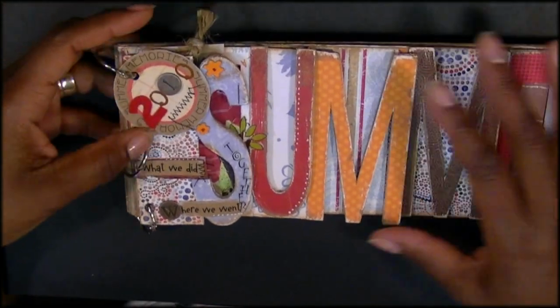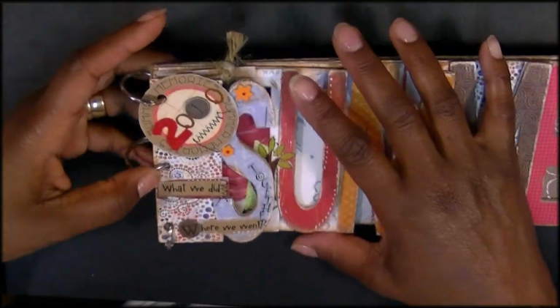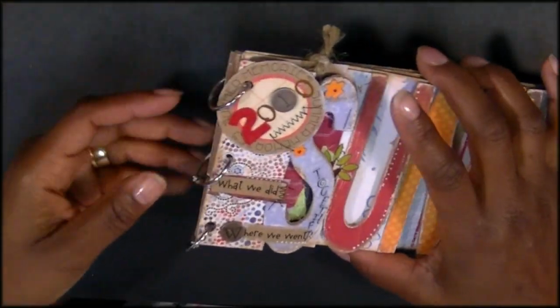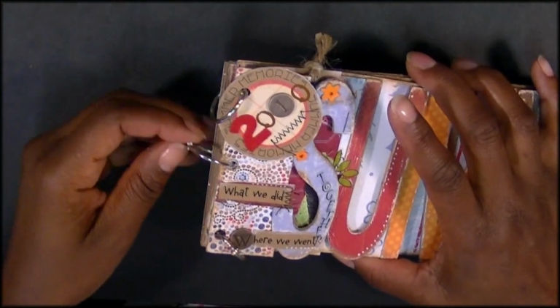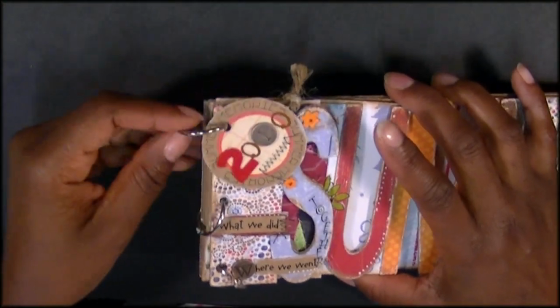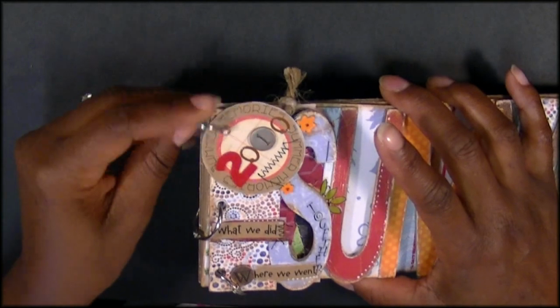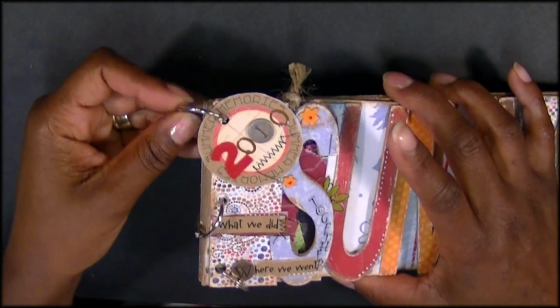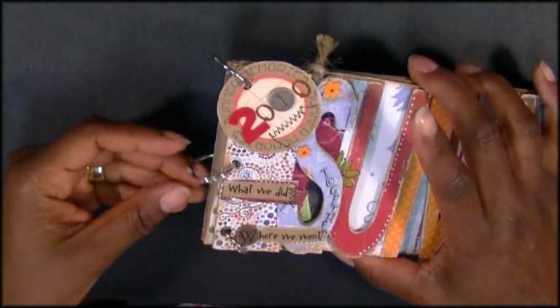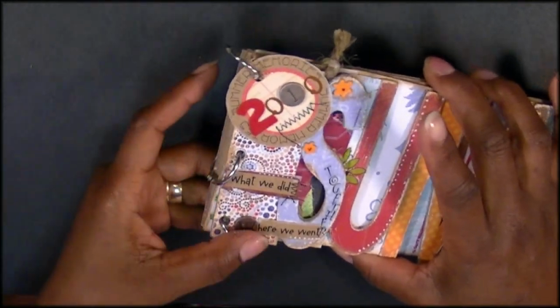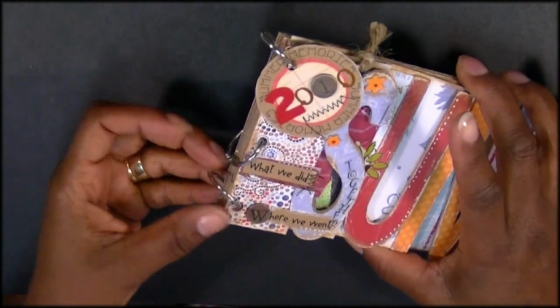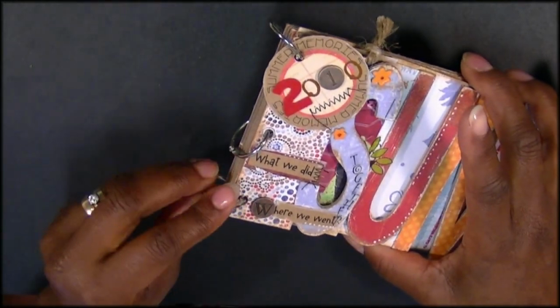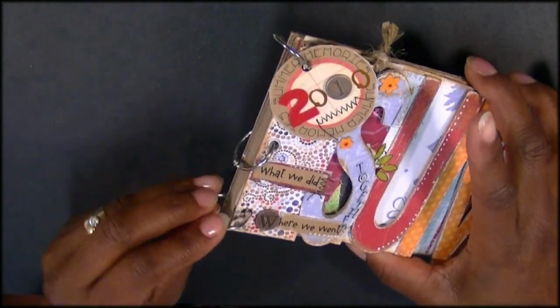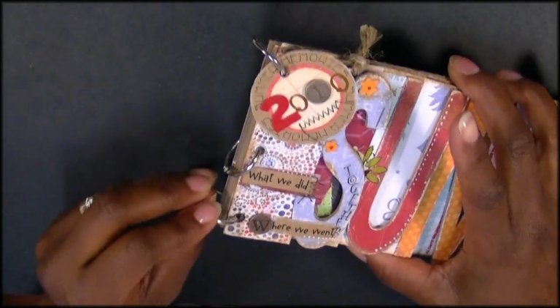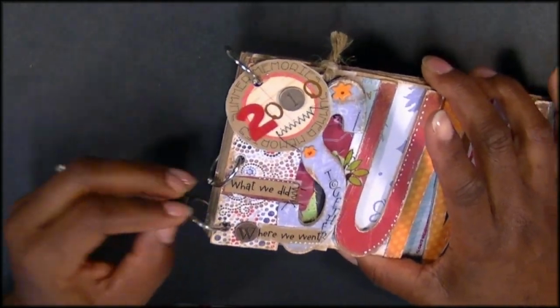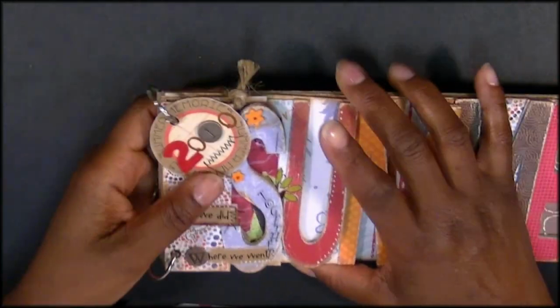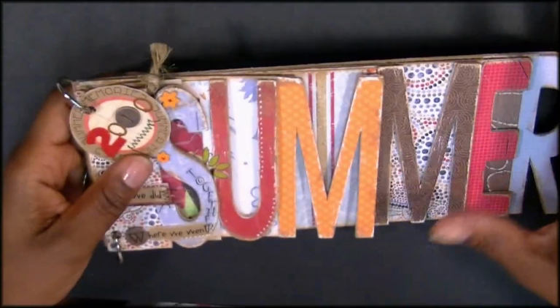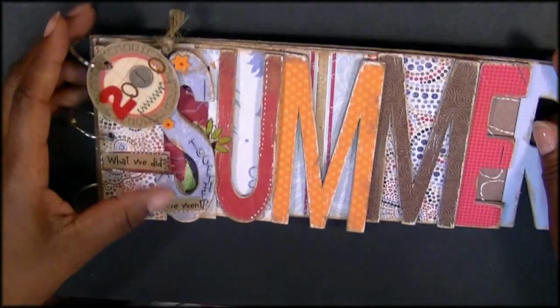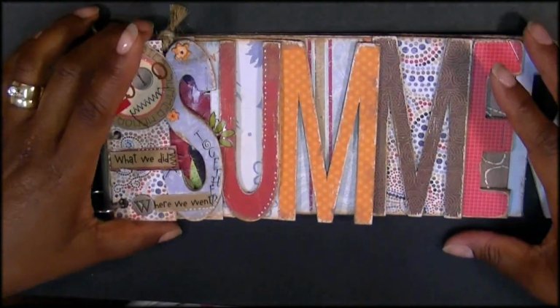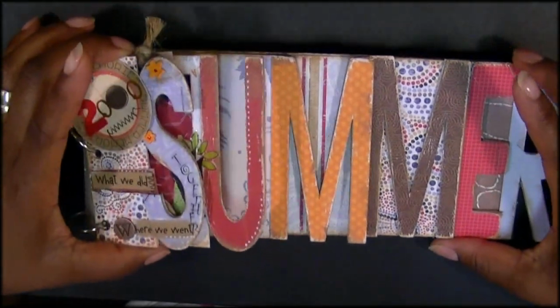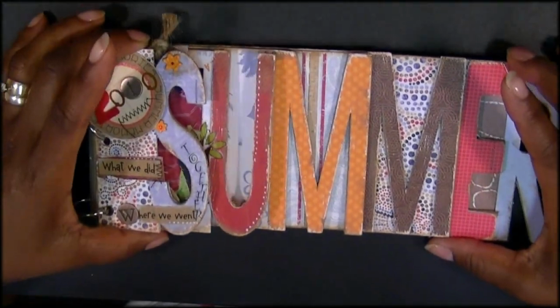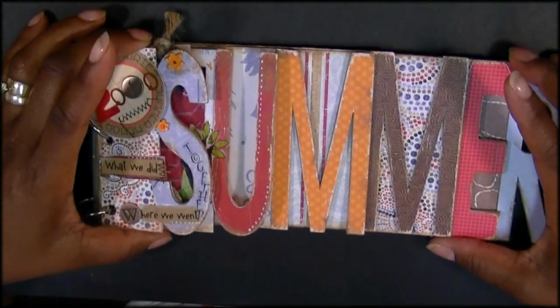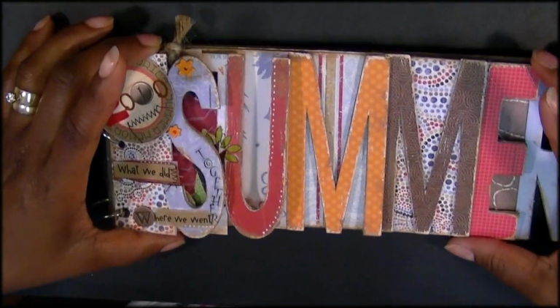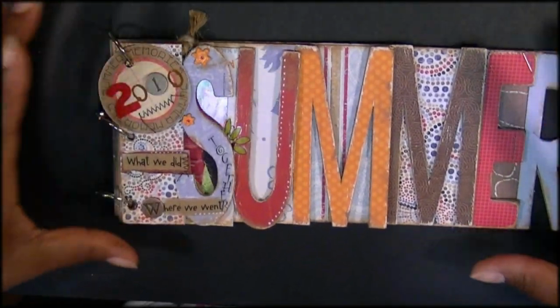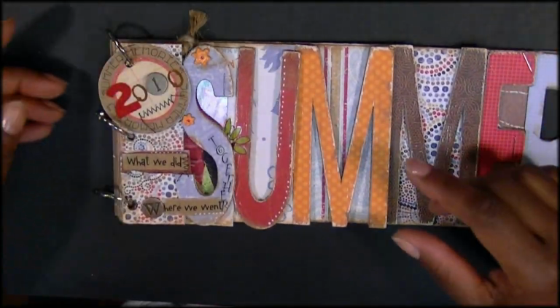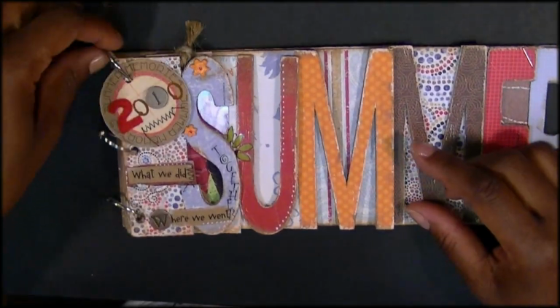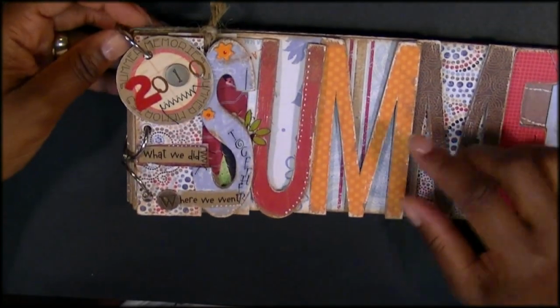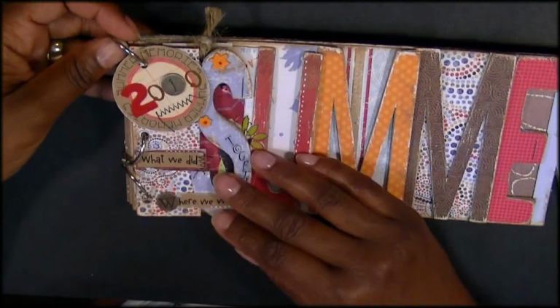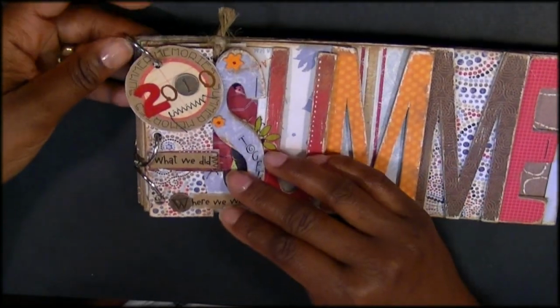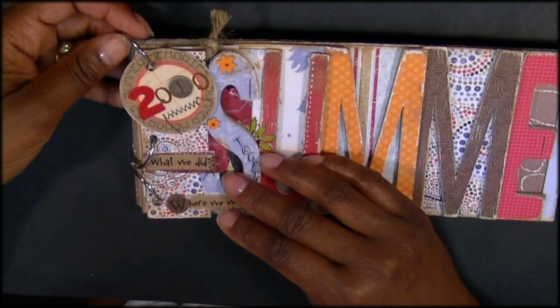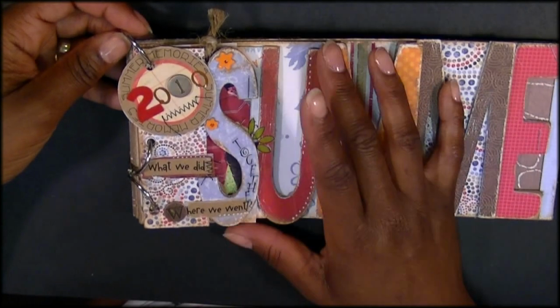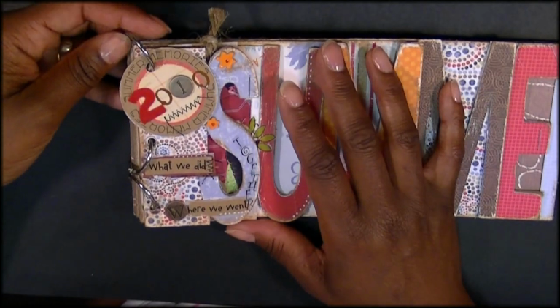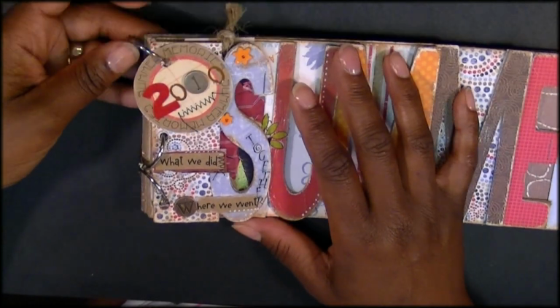Then I went ahead and adhered mine with these binder rings. I might have to put some bigger ones on it as I fill up the book and it gets a lot thicker. So just to do a rundown real quick of what I've put in so far.